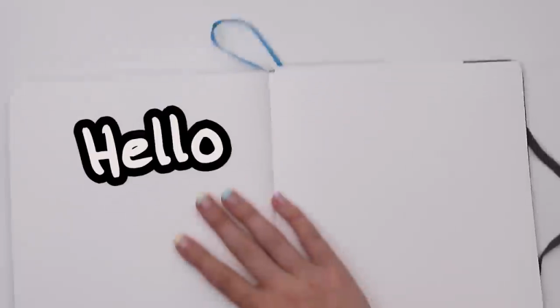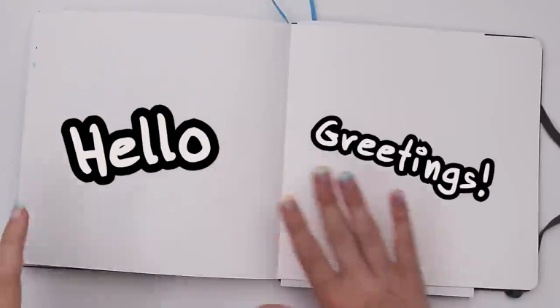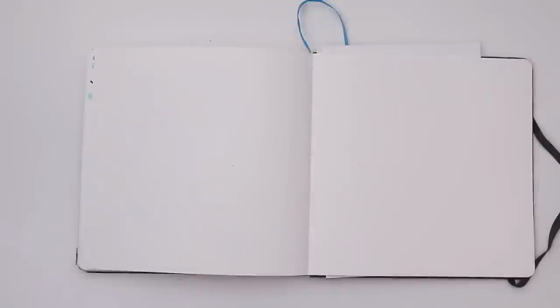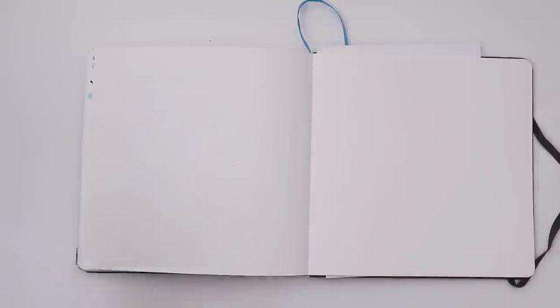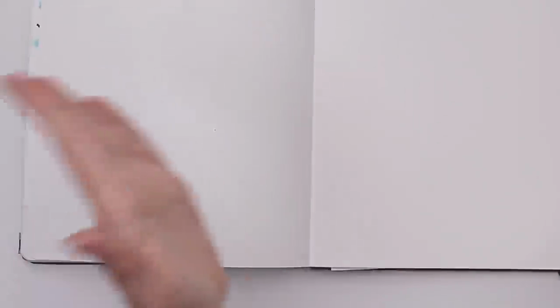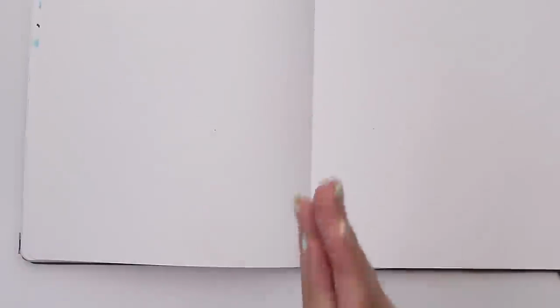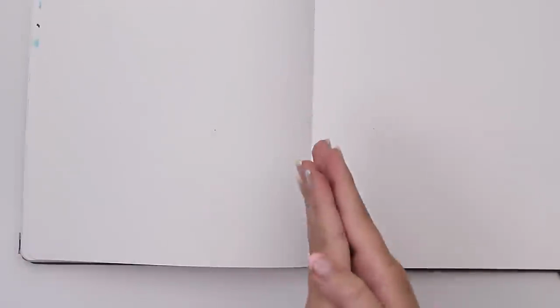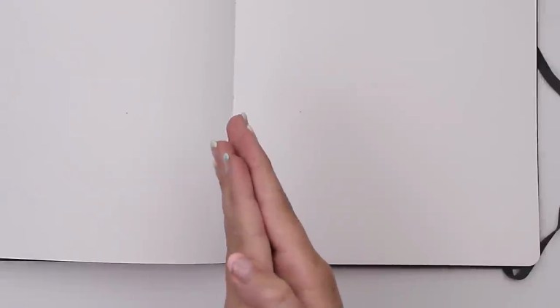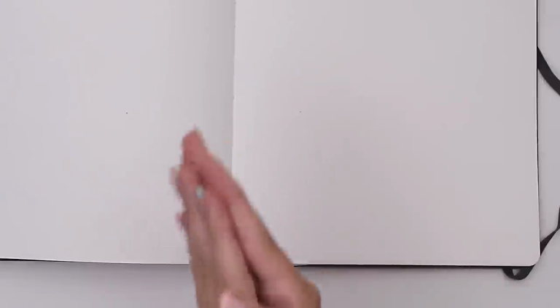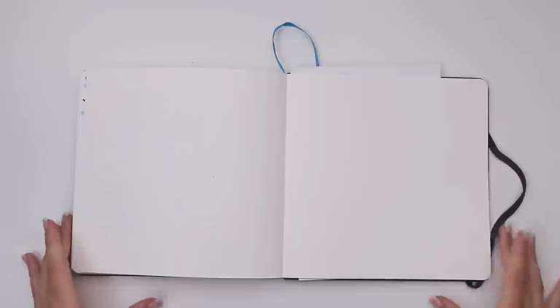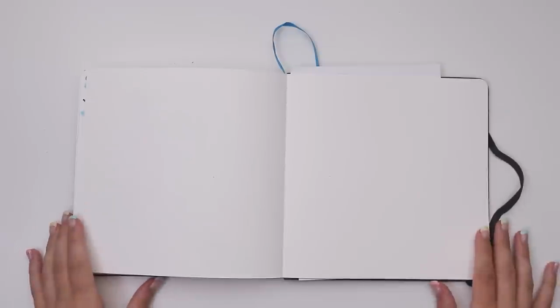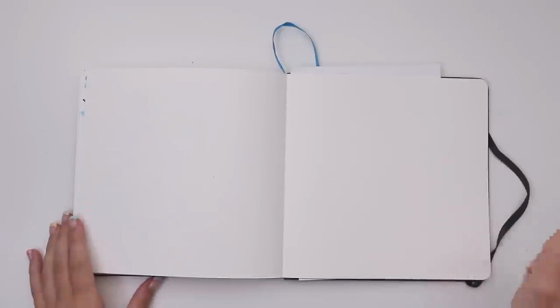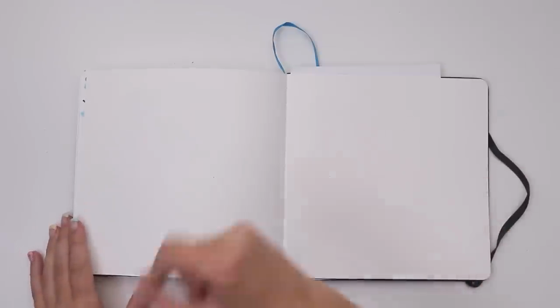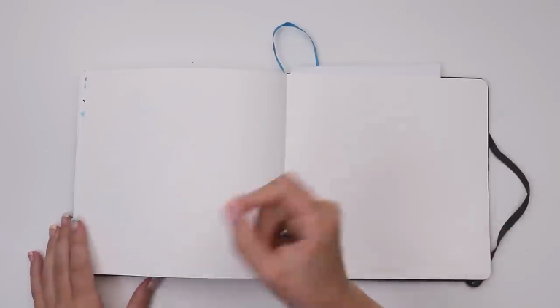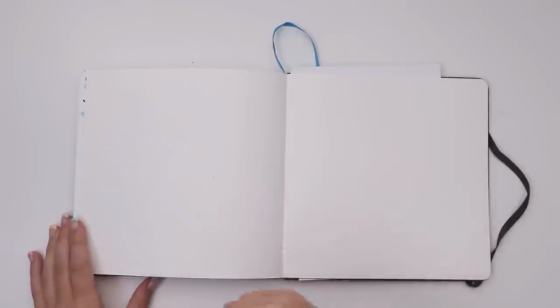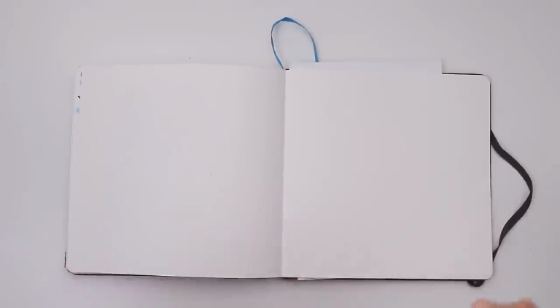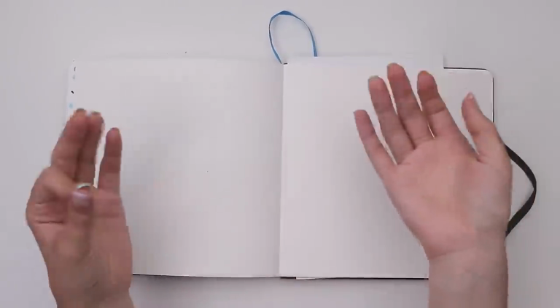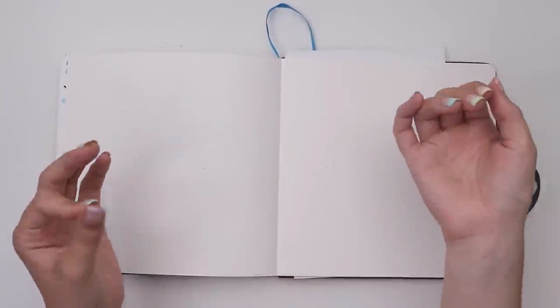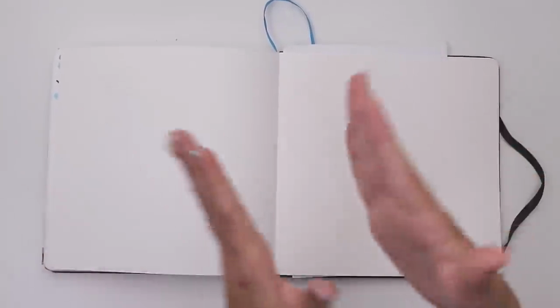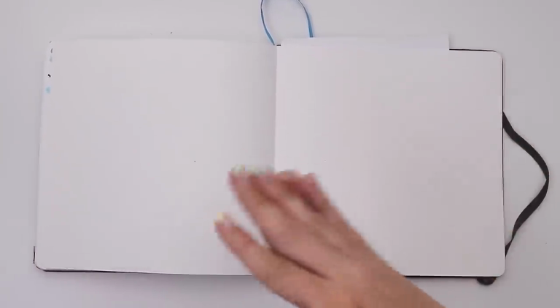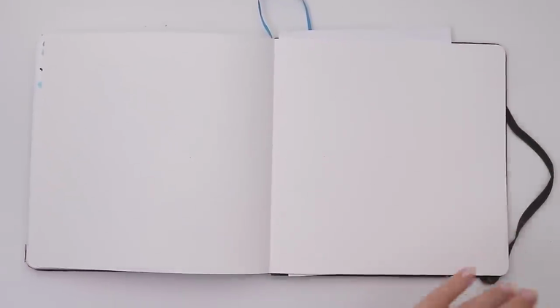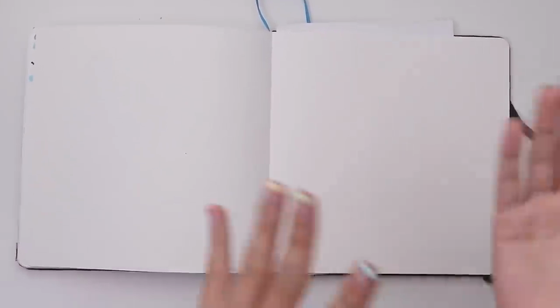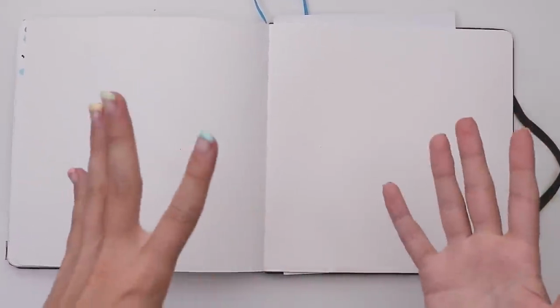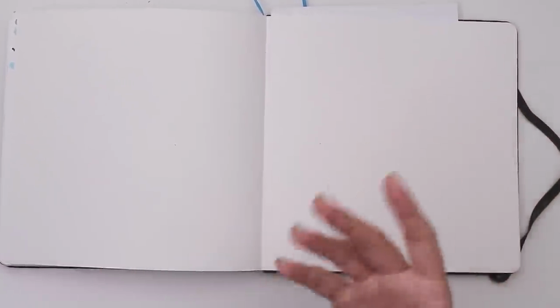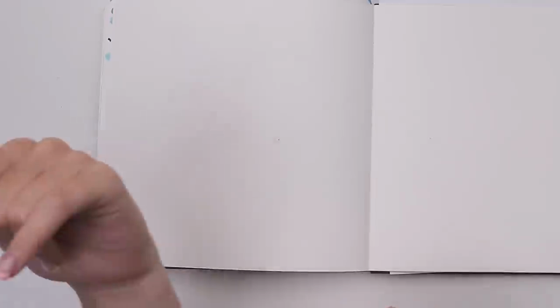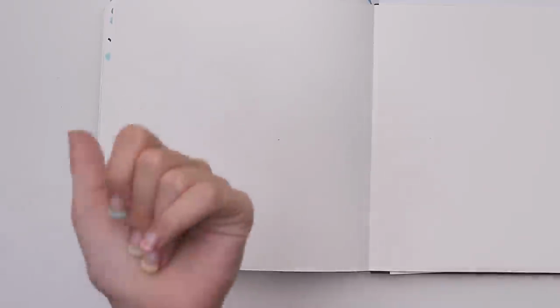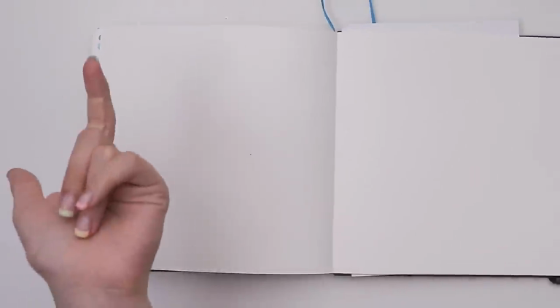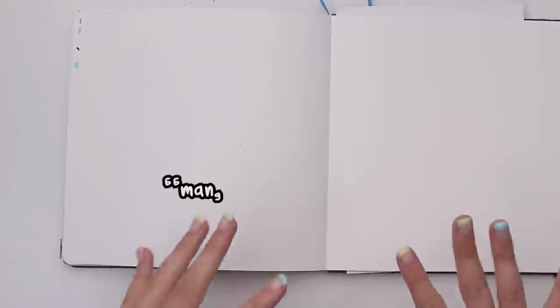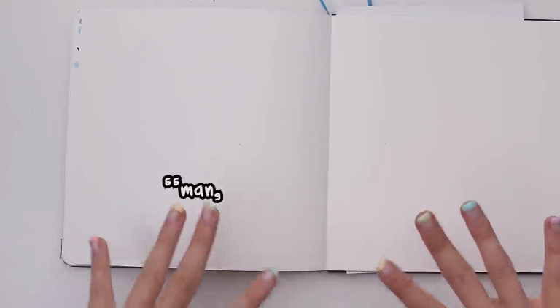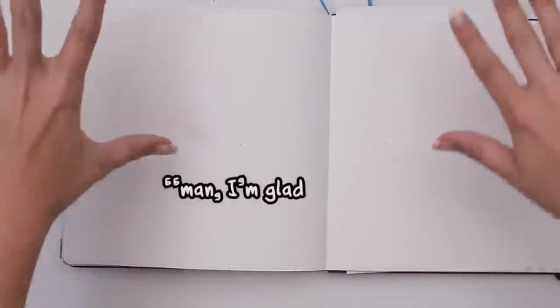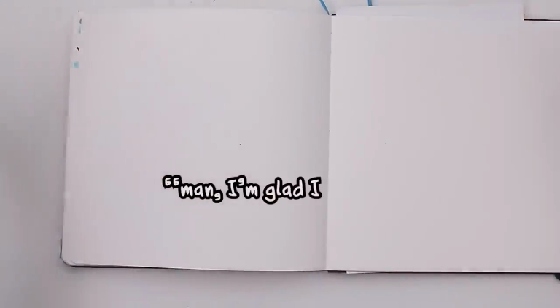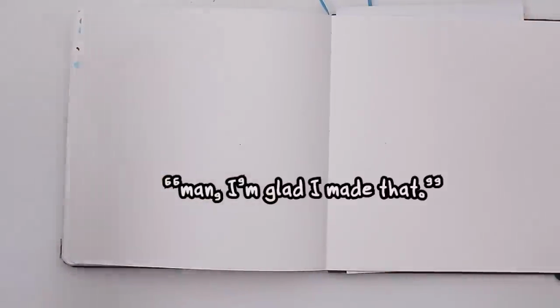Hello, greetings of the most pleasant variety. Hope you're all doing well. The plan for today is to draw something, specifically something that I can walk away from and think, man, I'm glad I made that.